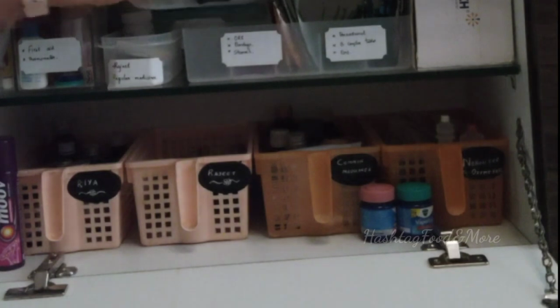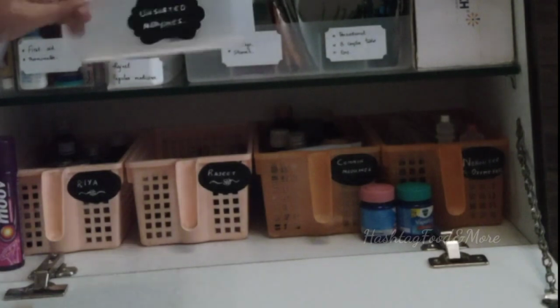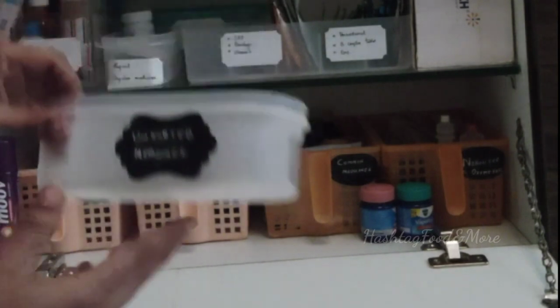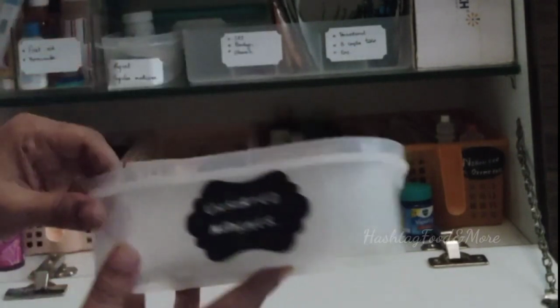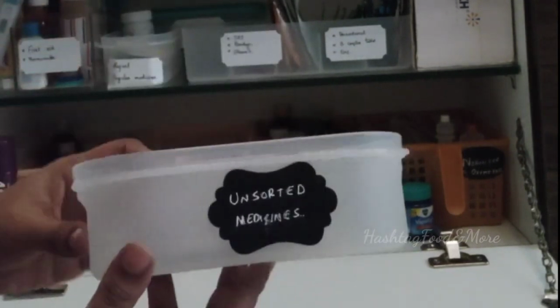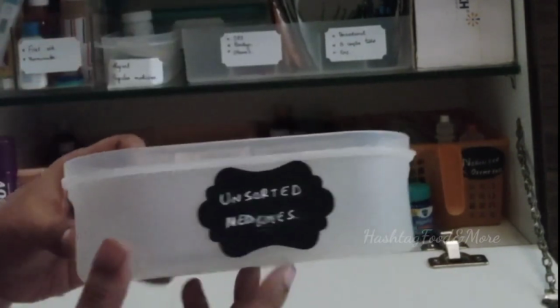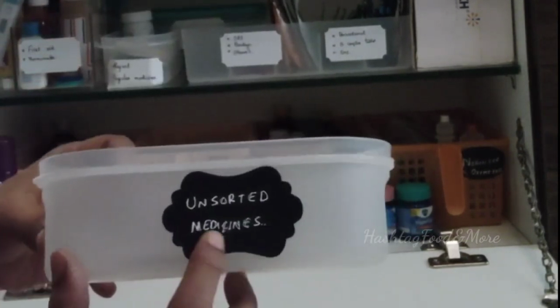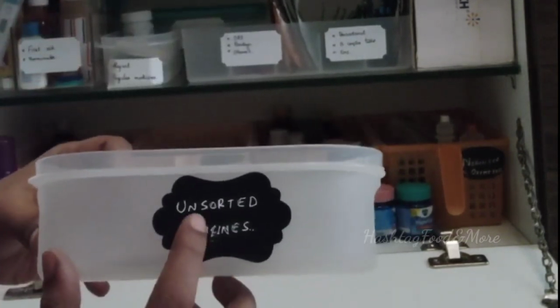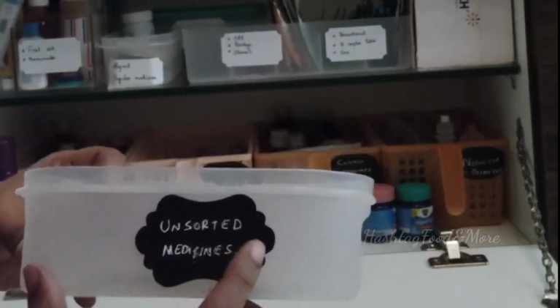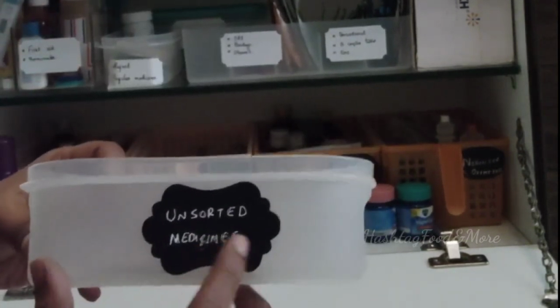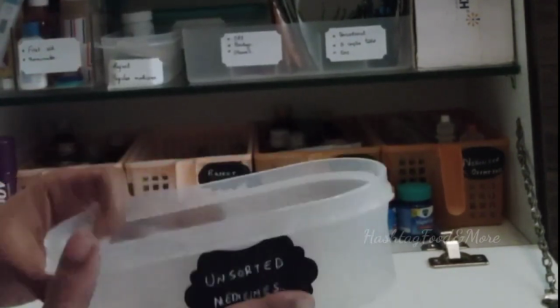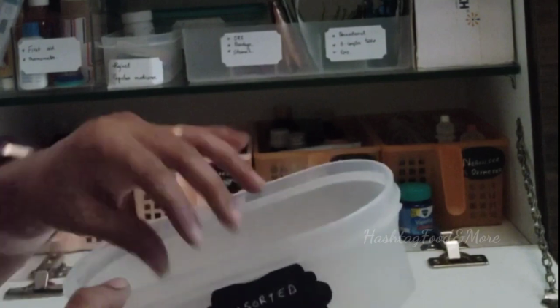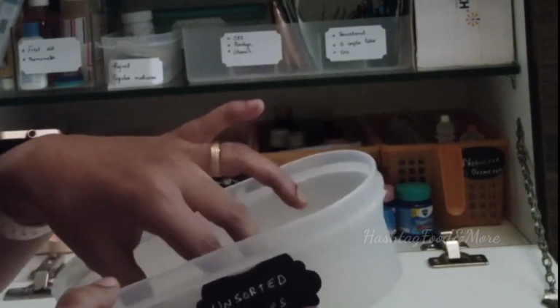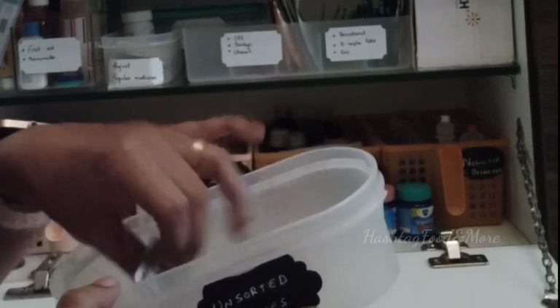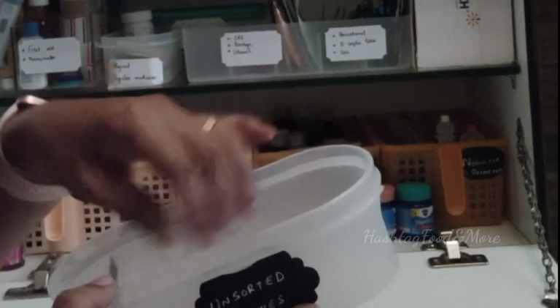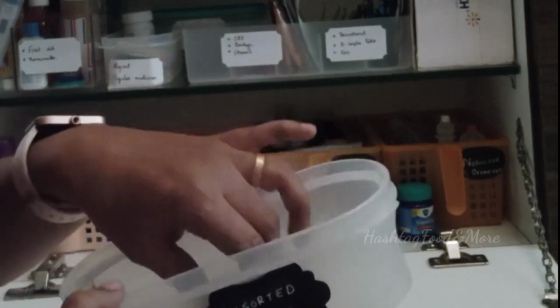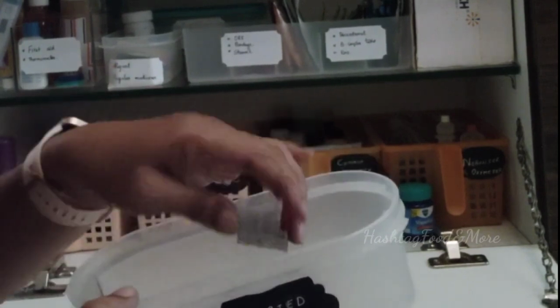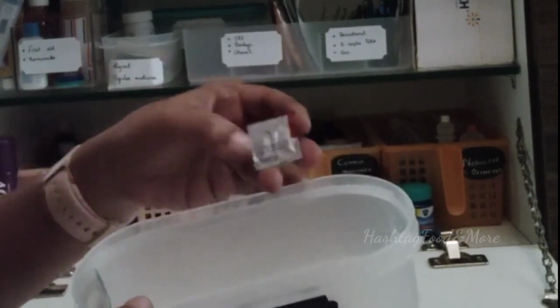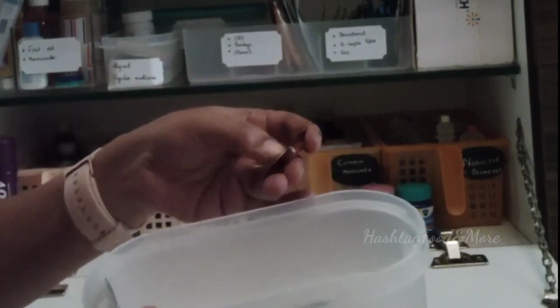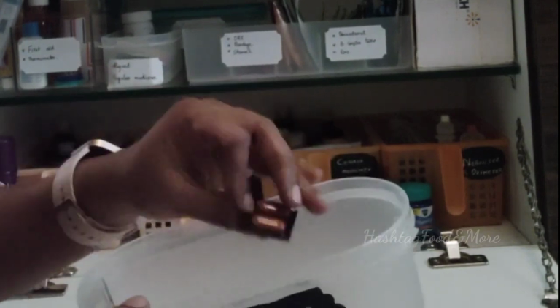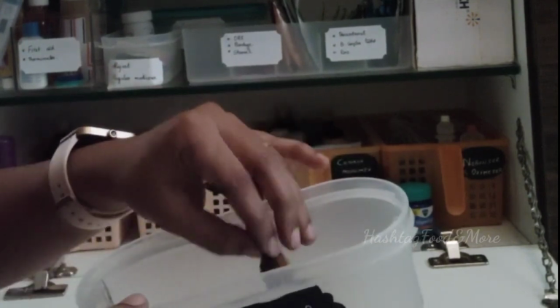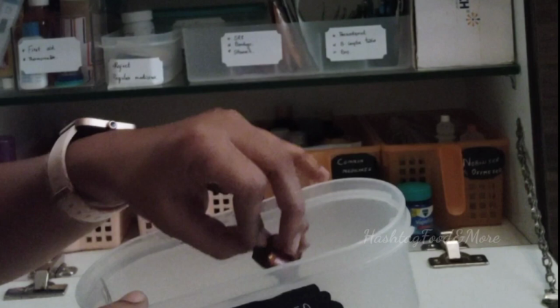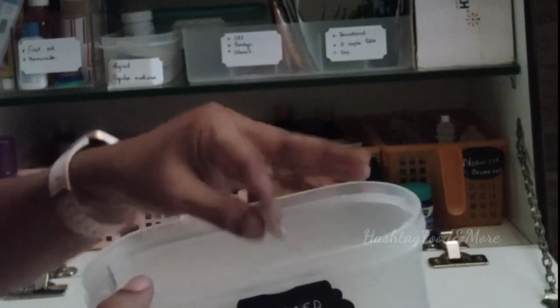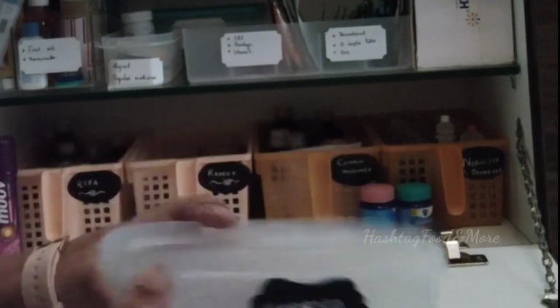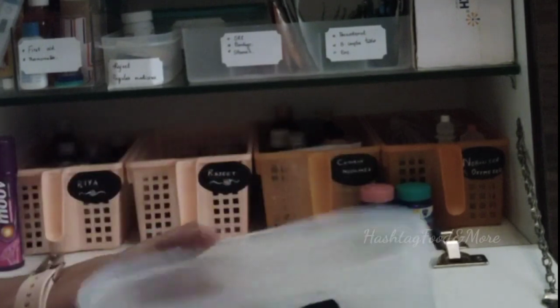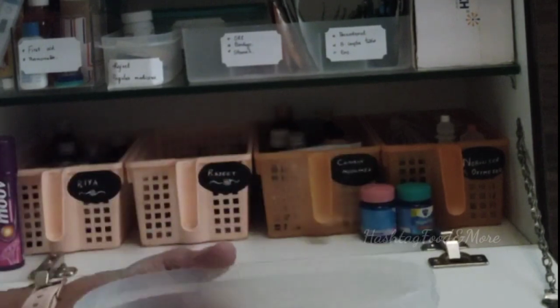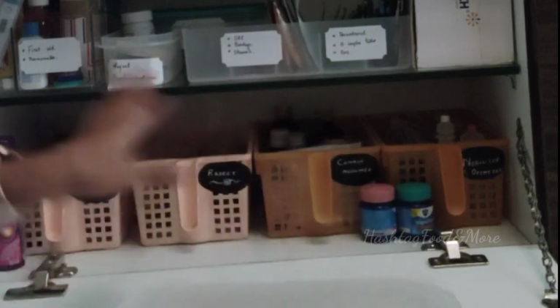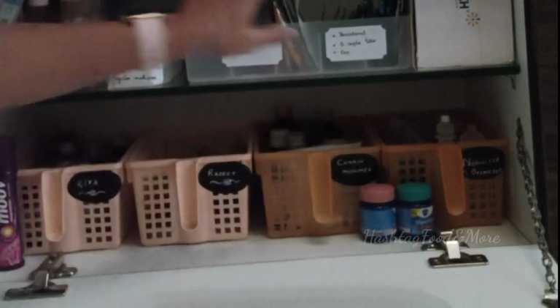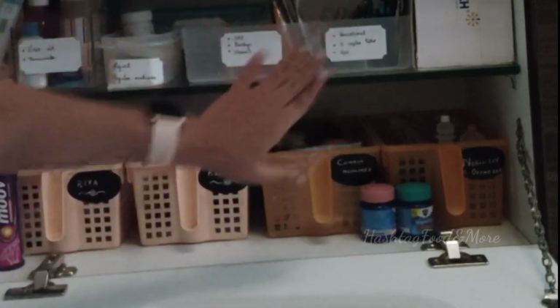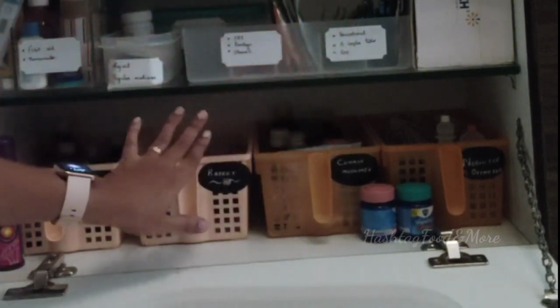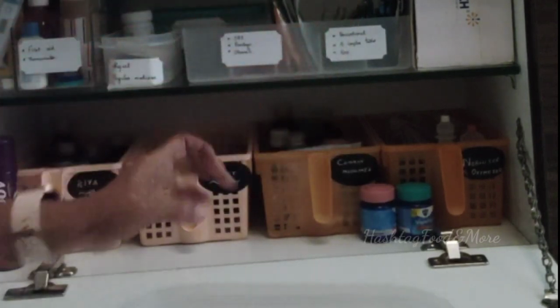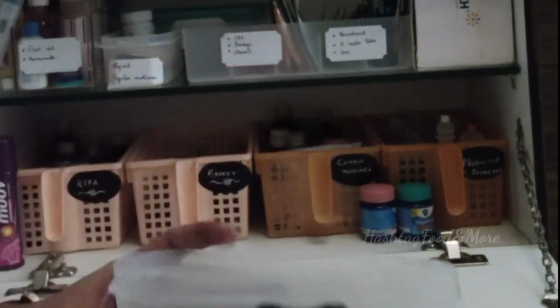This box kept behind is named 'unsorted medicine.' In scenarios where I am unable to segregate the medicines and put them back in their respective places, they are kept in this container. That way it helps me to maintain an organized cabinet.